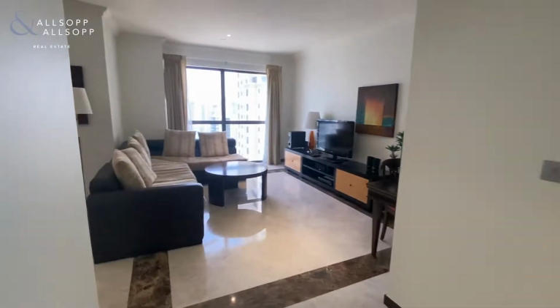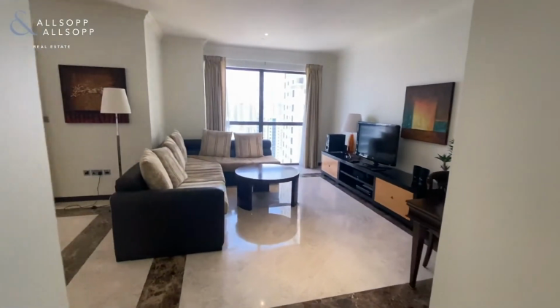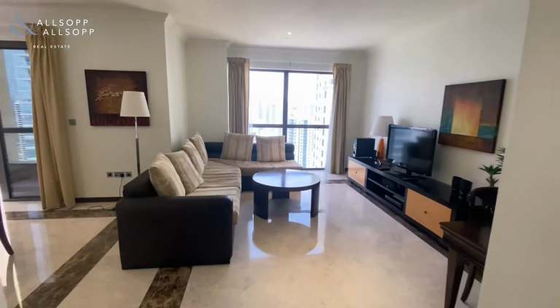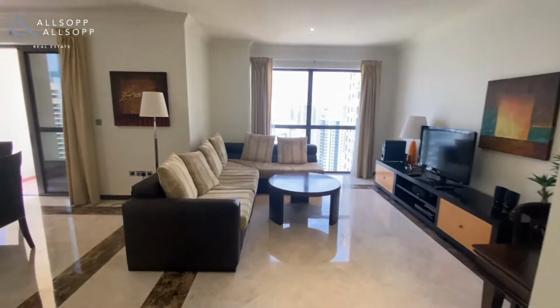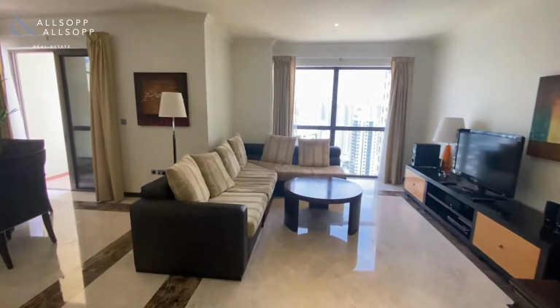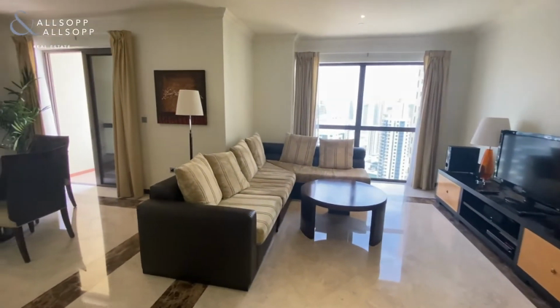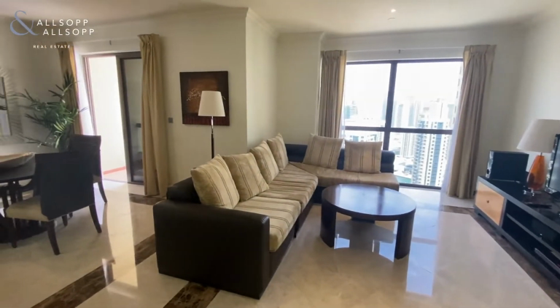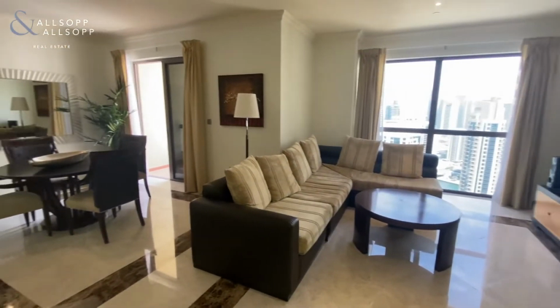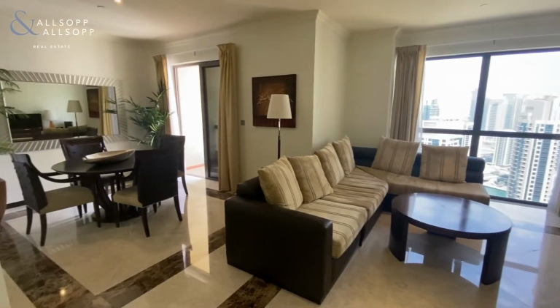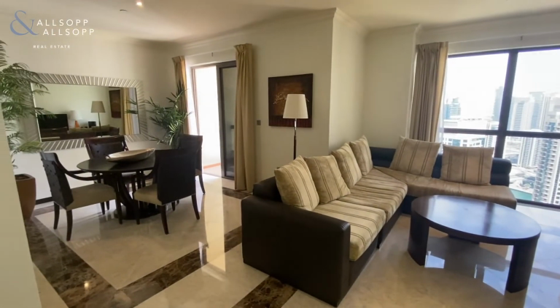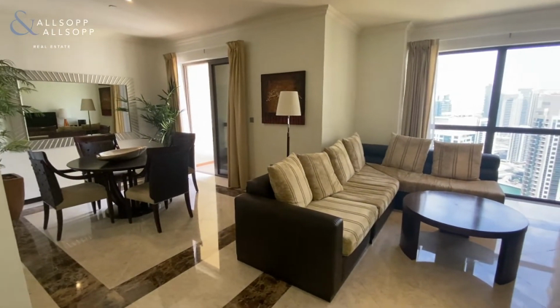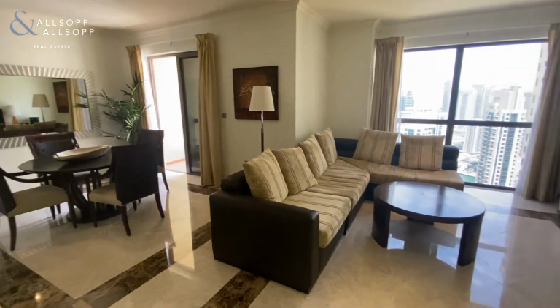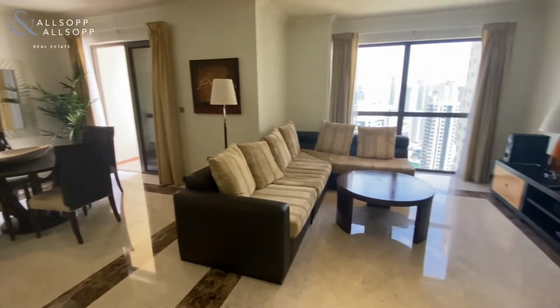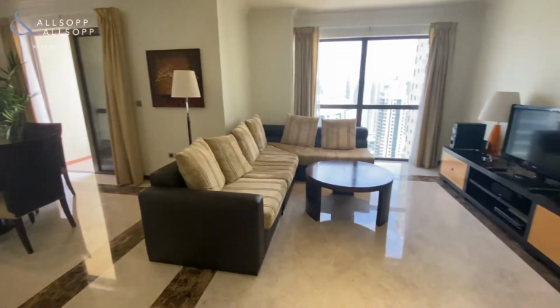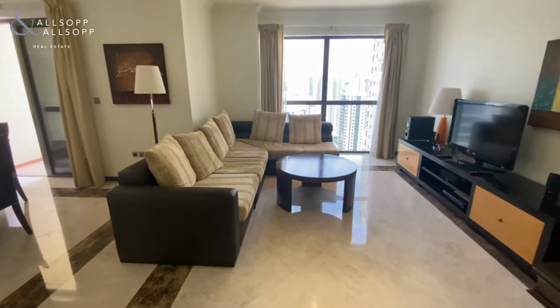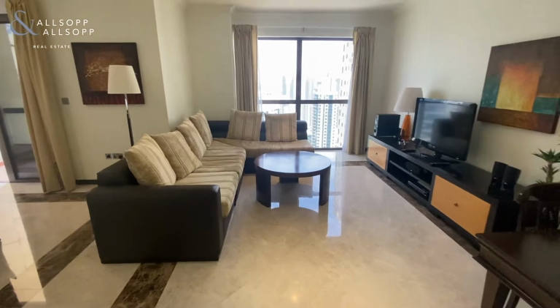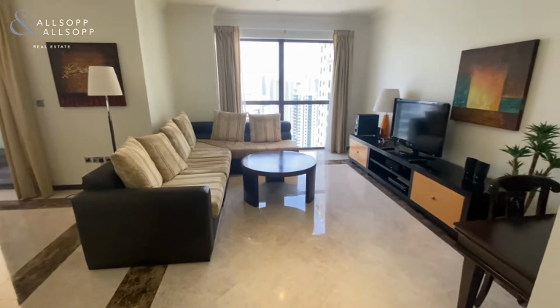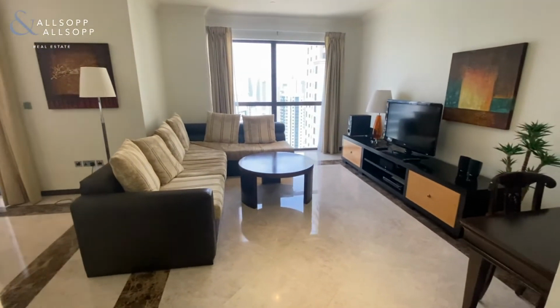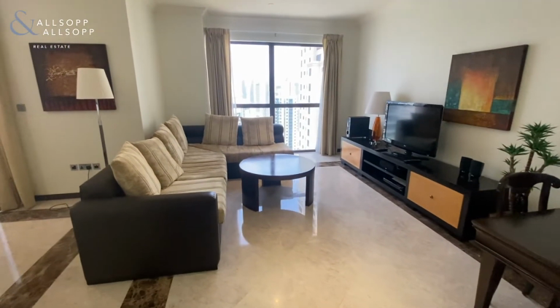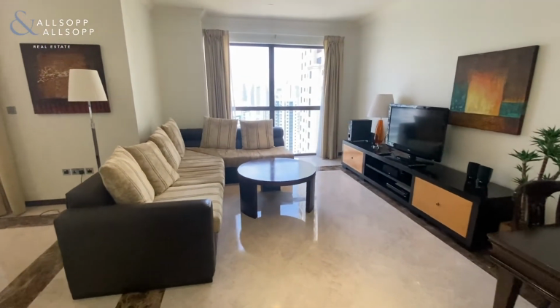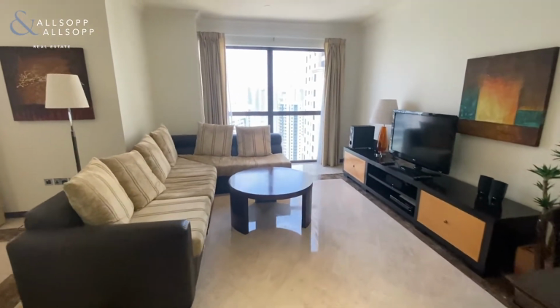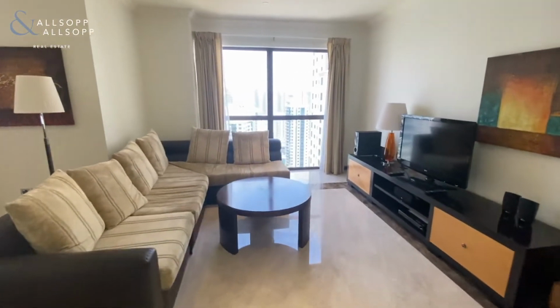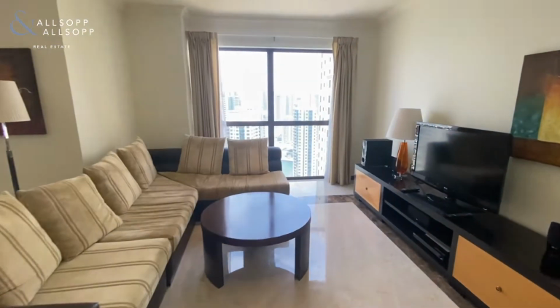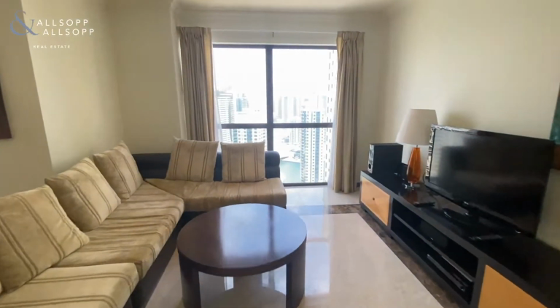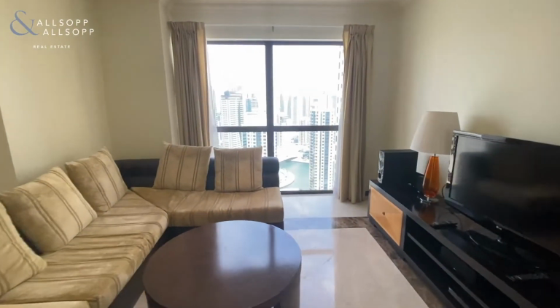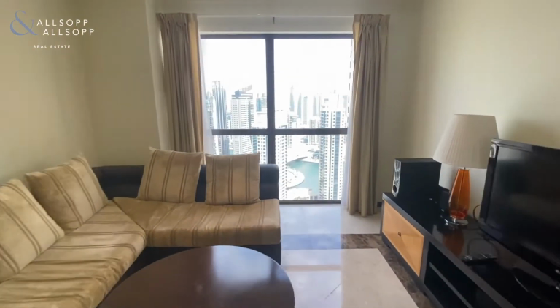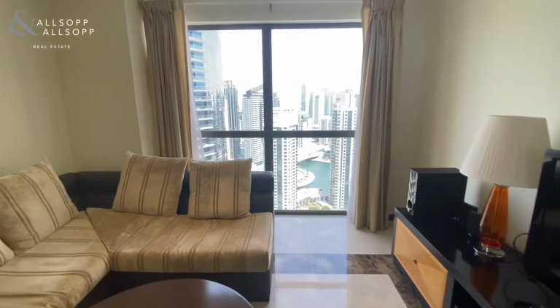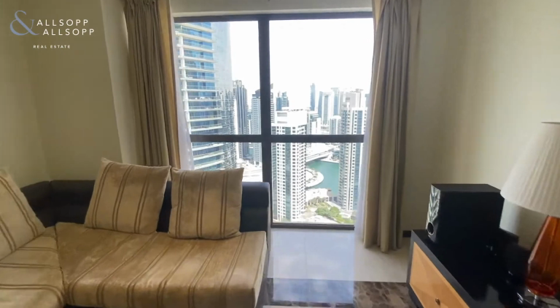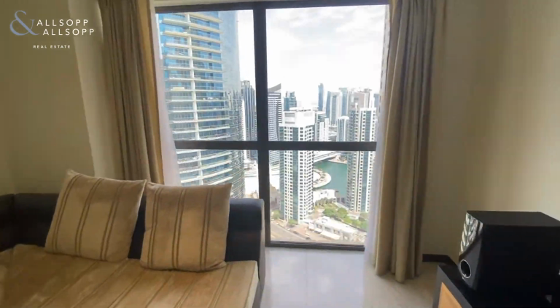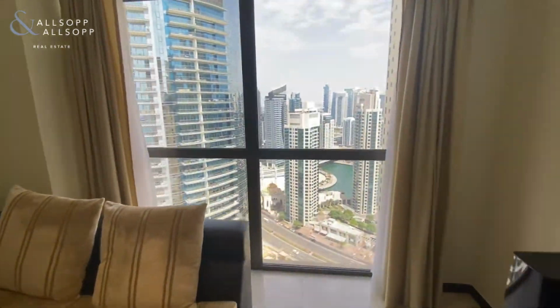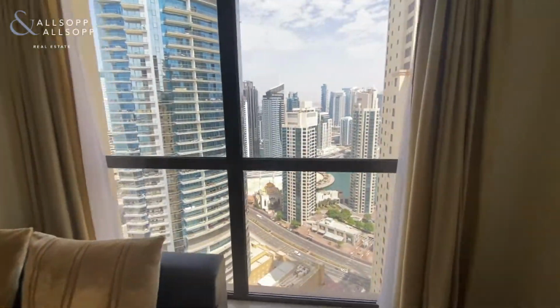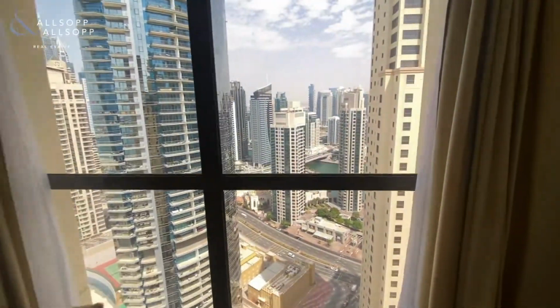As we pop through into the living area, as you can see it's a fantastic space. Fully upgraded flooring and great sized windows as well, out onto Dubai Marina.